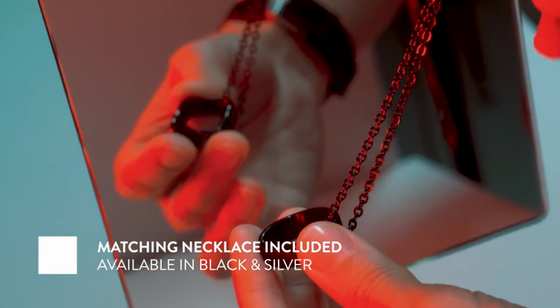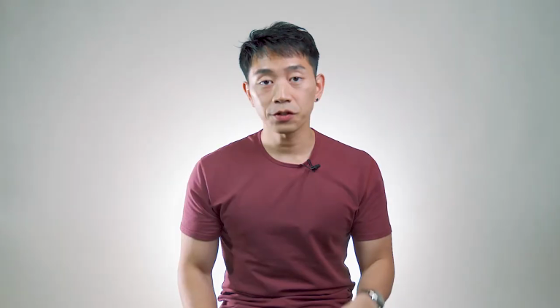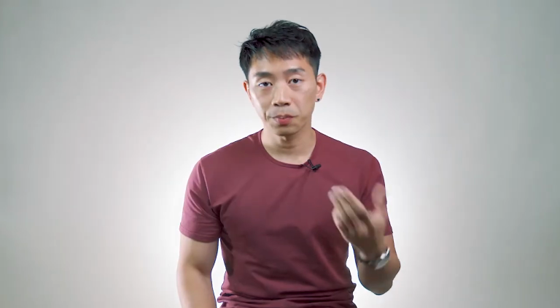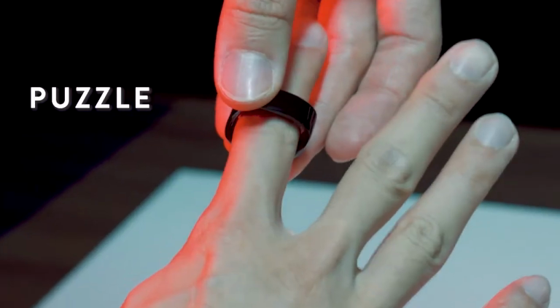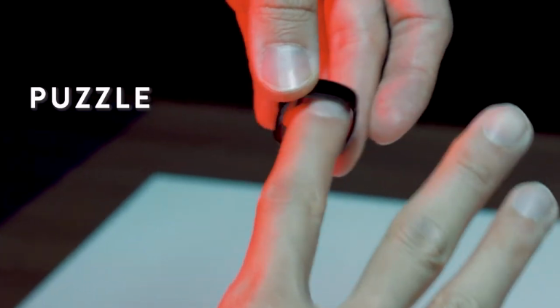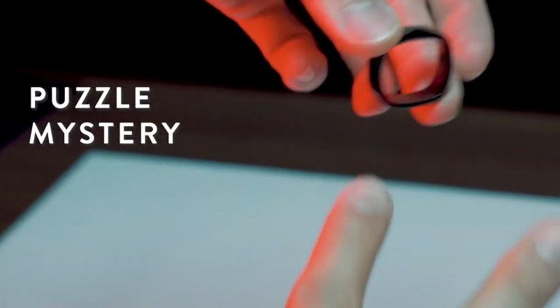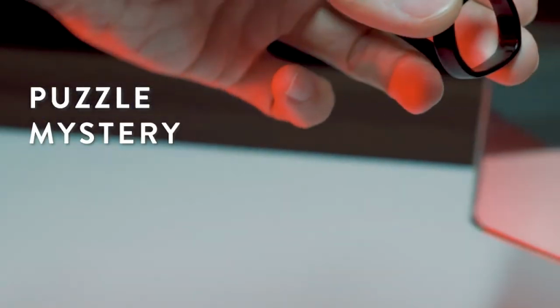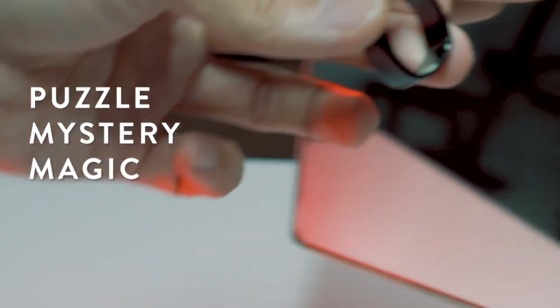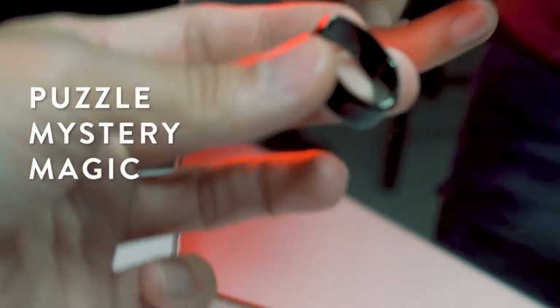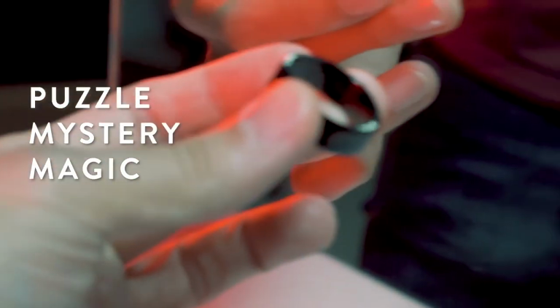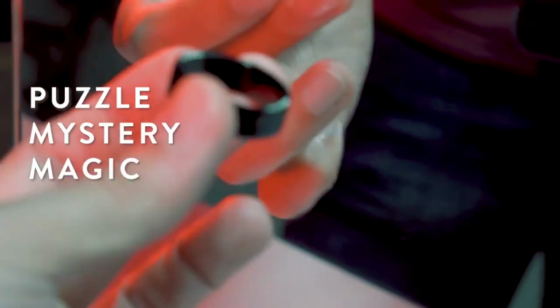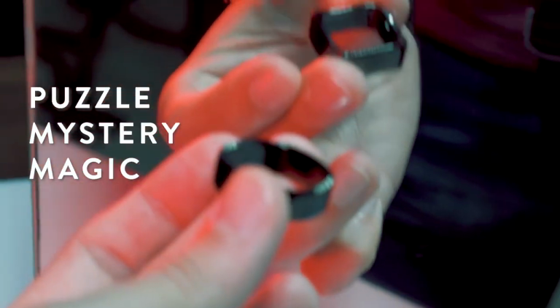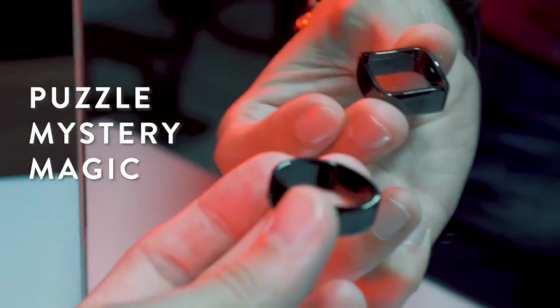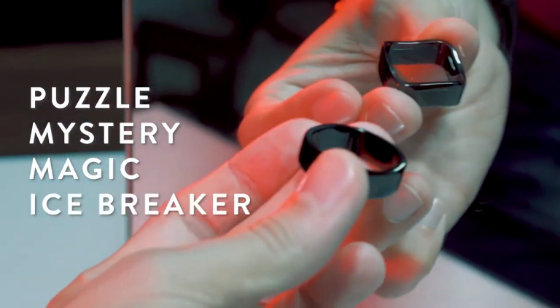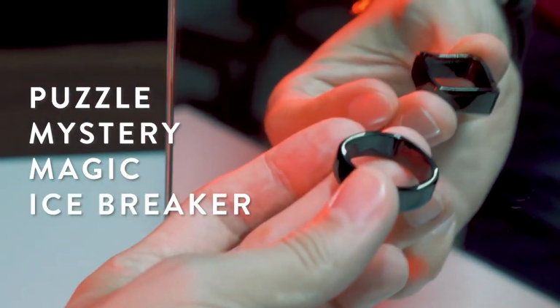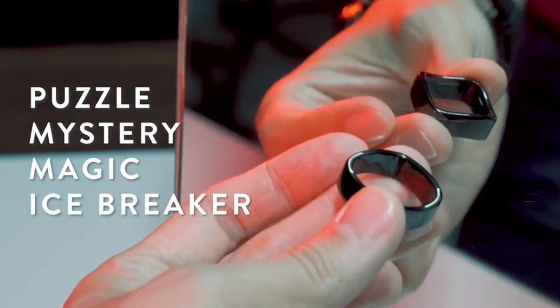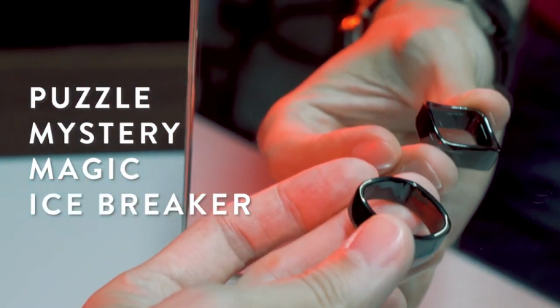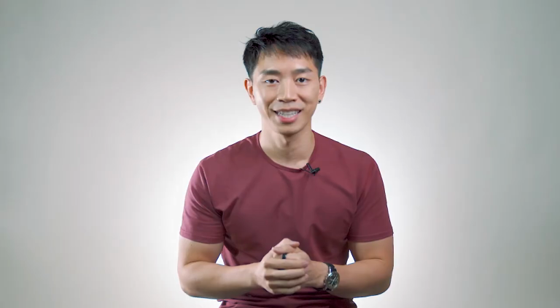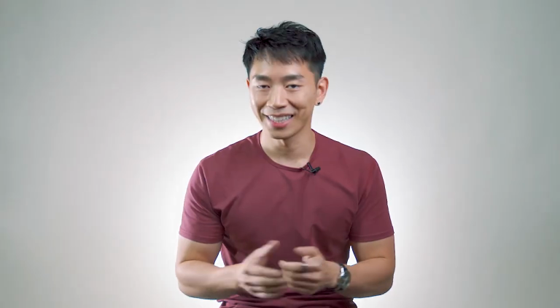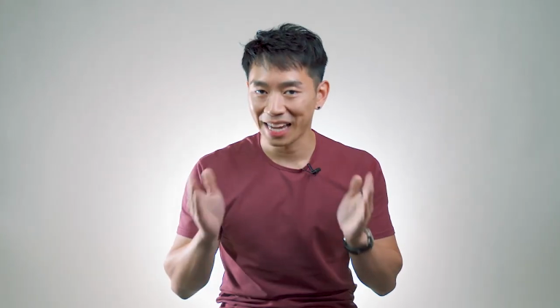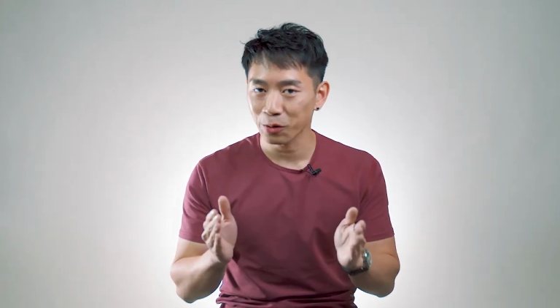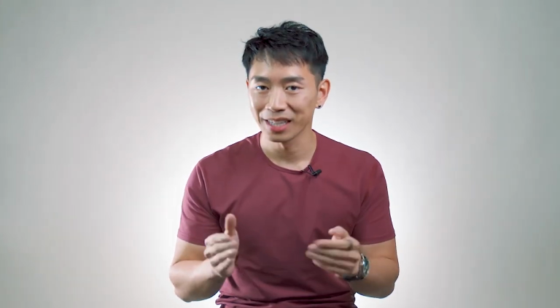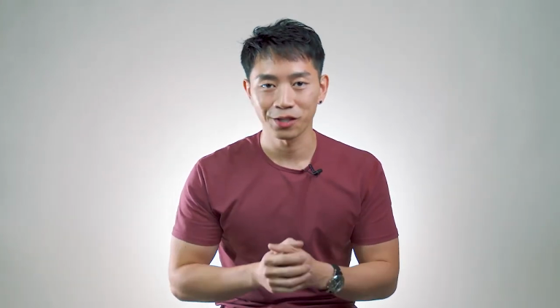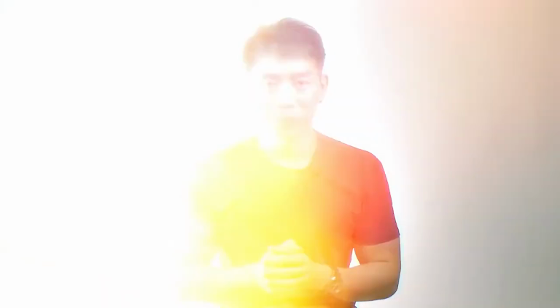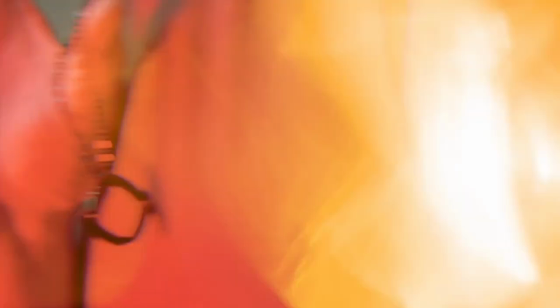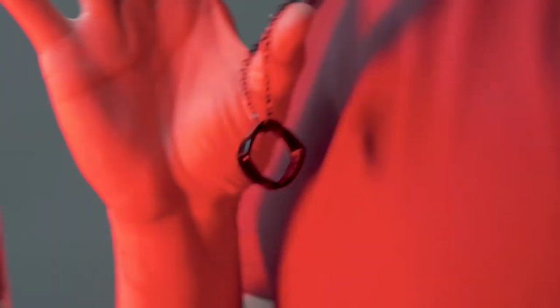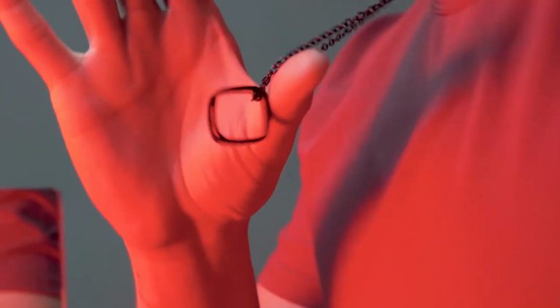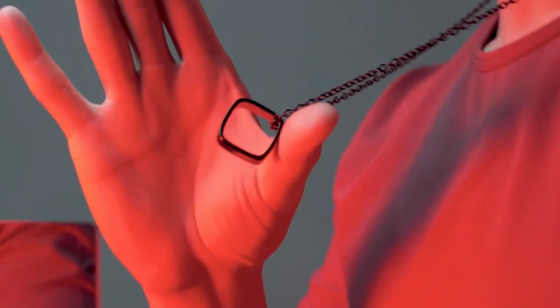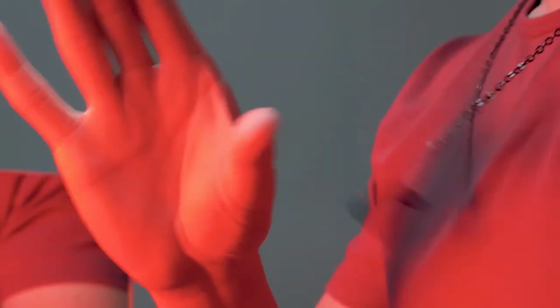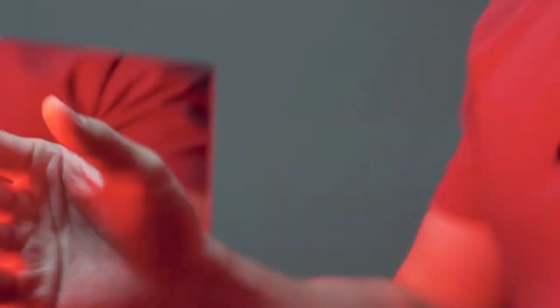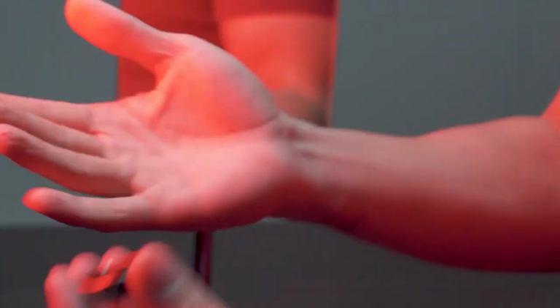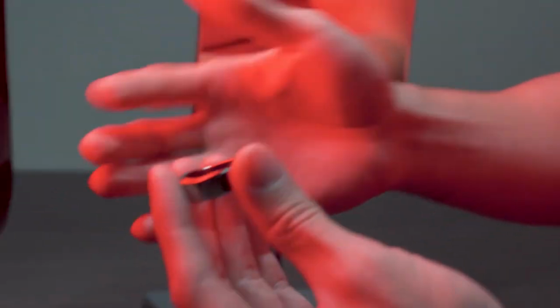If you are into puzzles, mystery, magic, or simply just looking for a conversational starting piece, then I think the Ambient Ring is for you. Now the question is, what would you do with it?